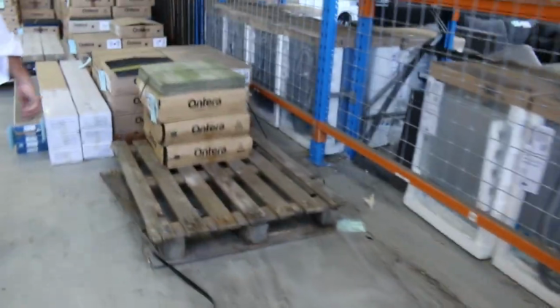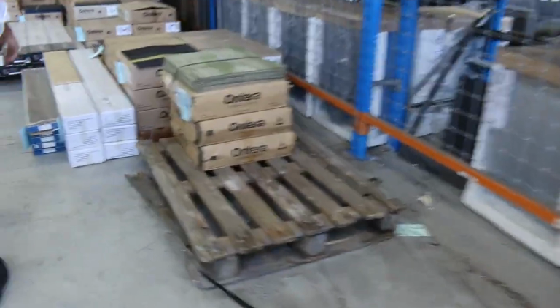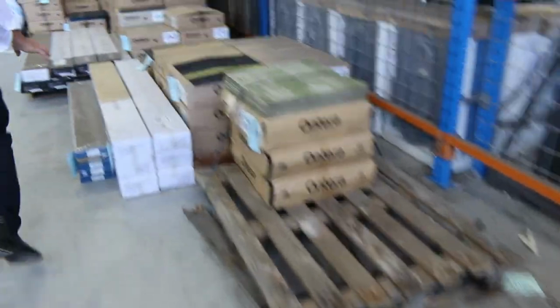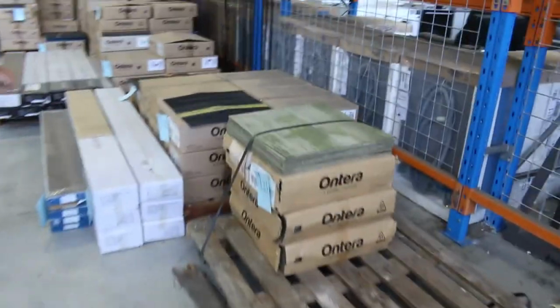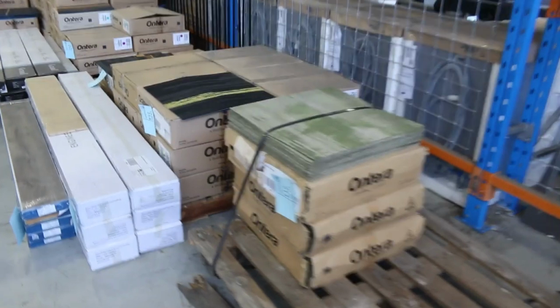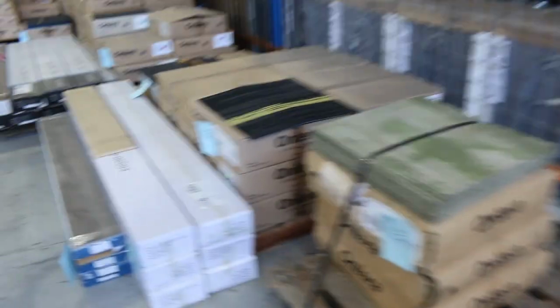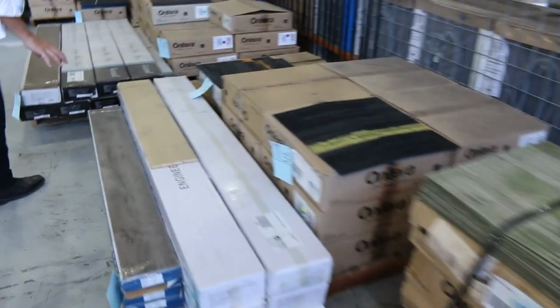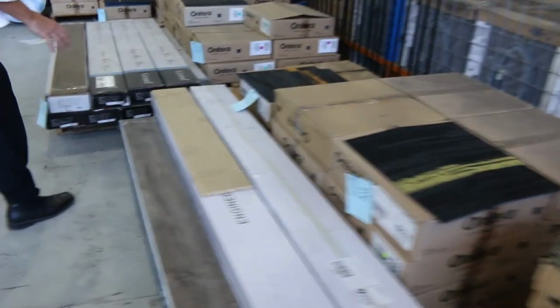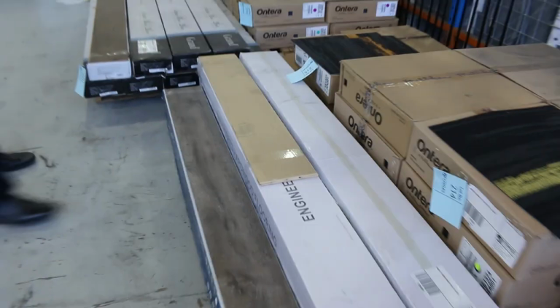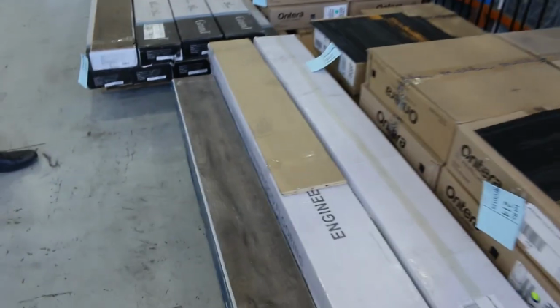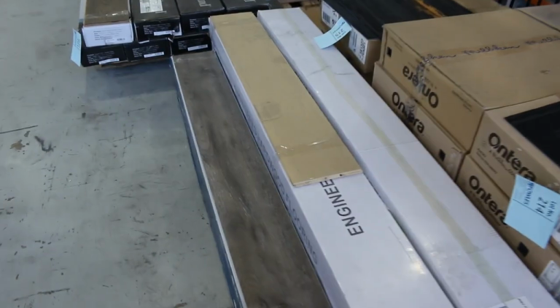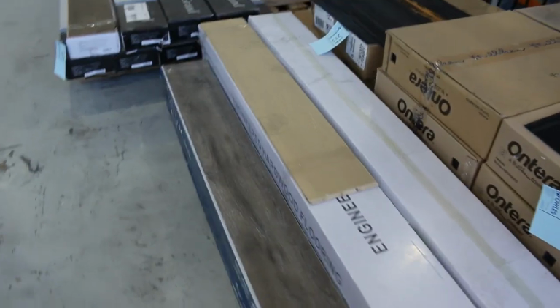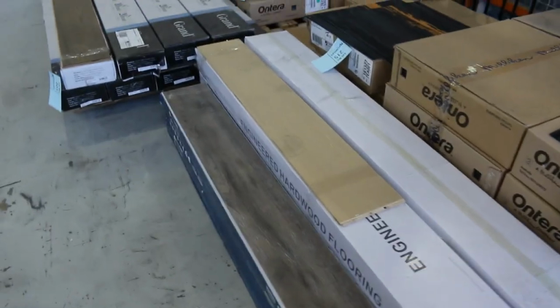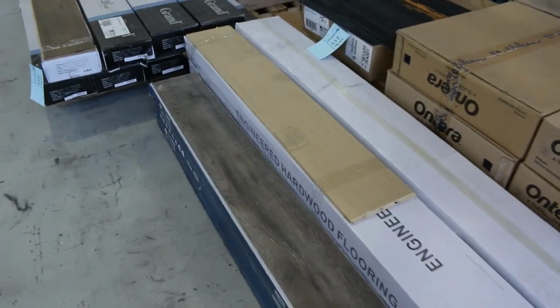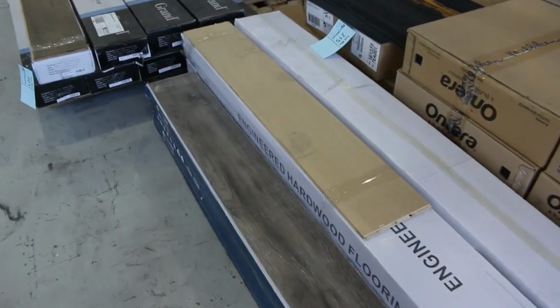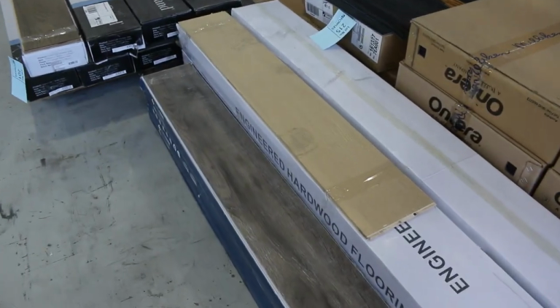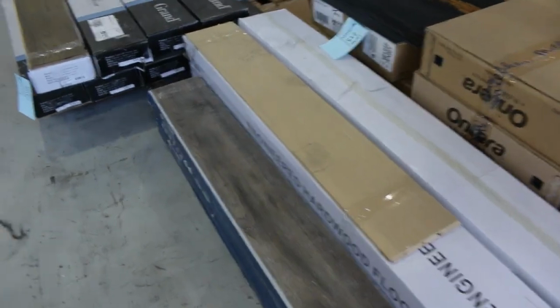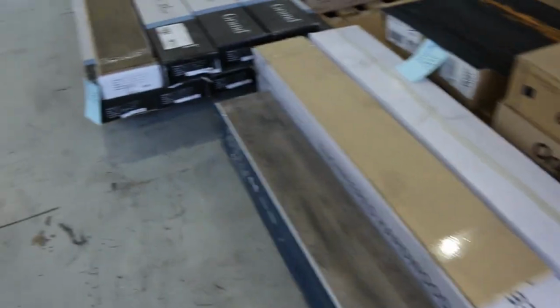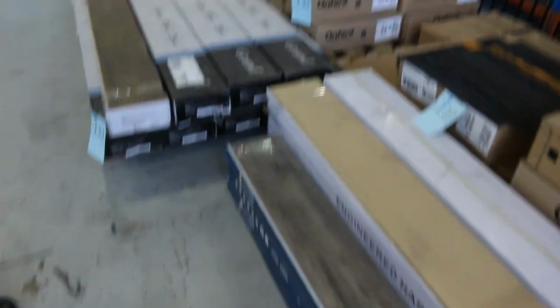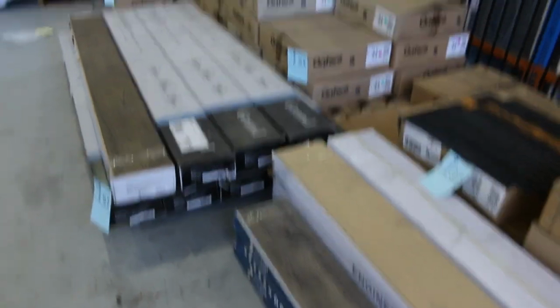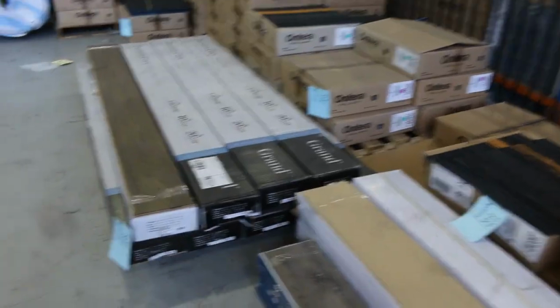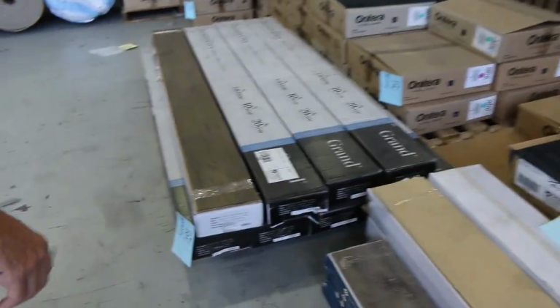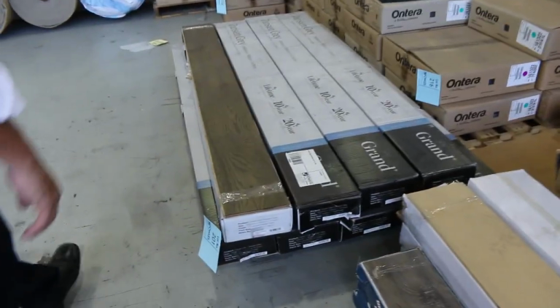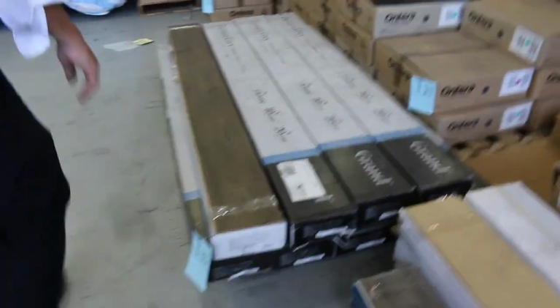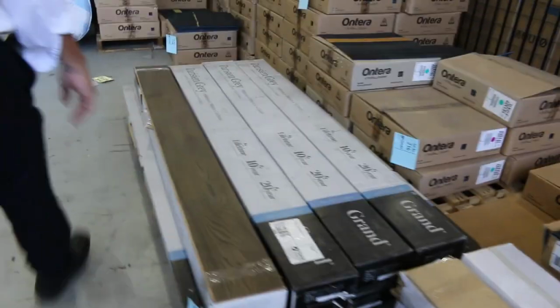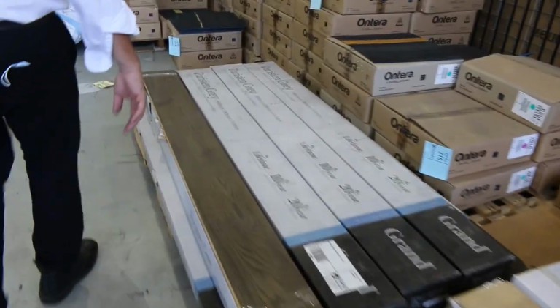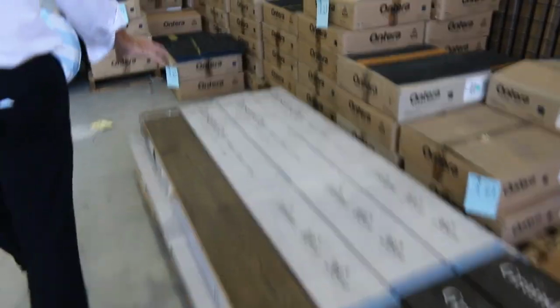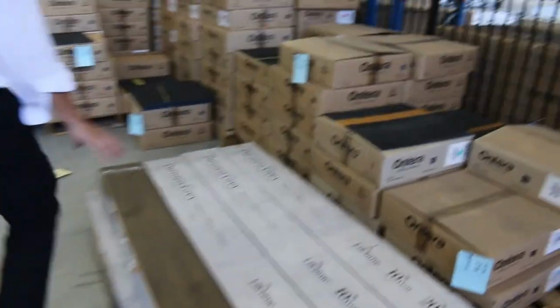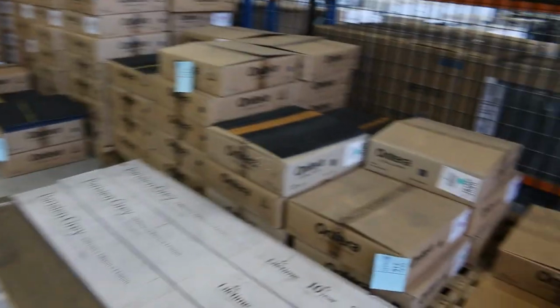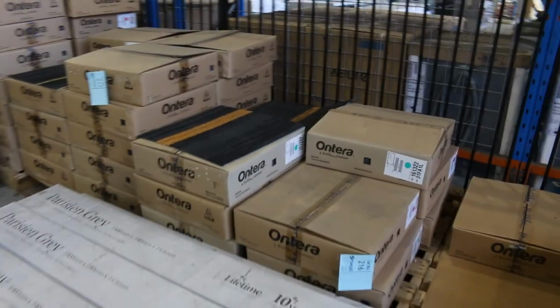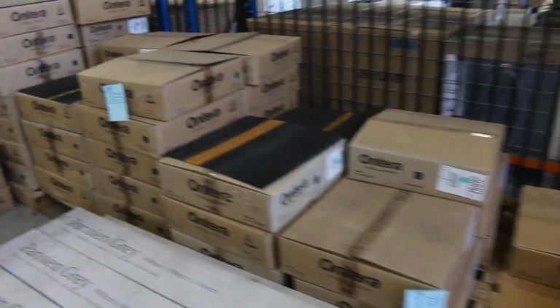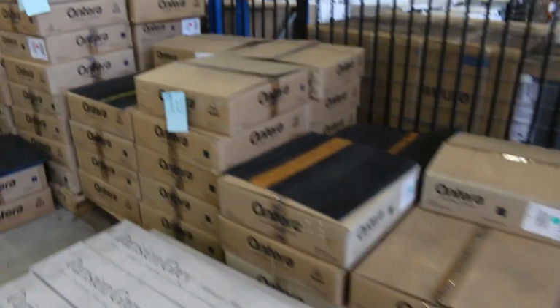Over here we've got some floating floor — some engineered and it looks like a little bit of hybrid floor there too. Out the door at probably around $20 a square metre, especially in the engineered.